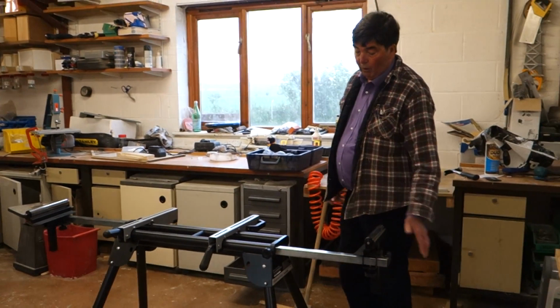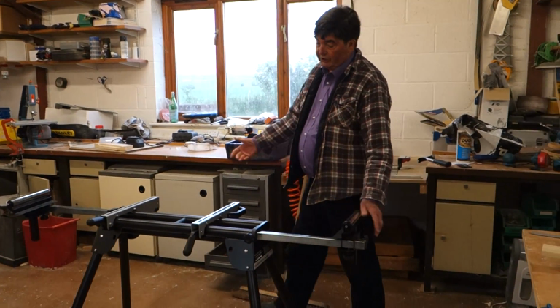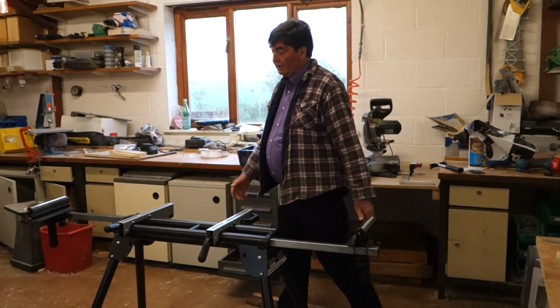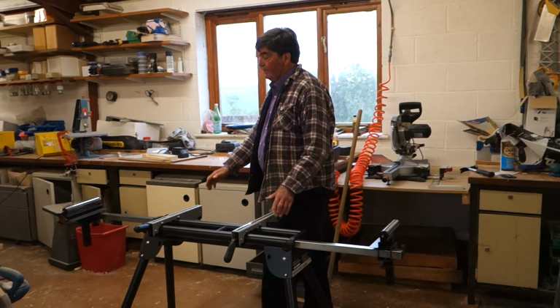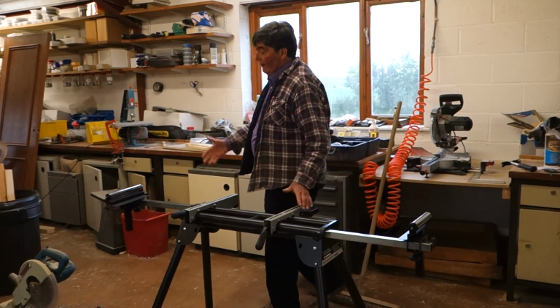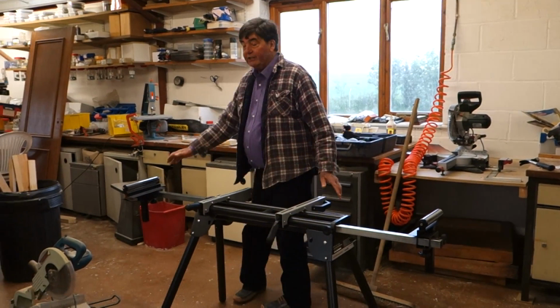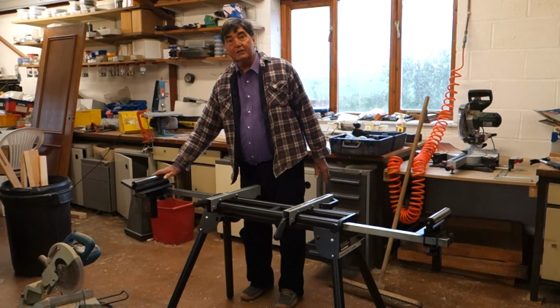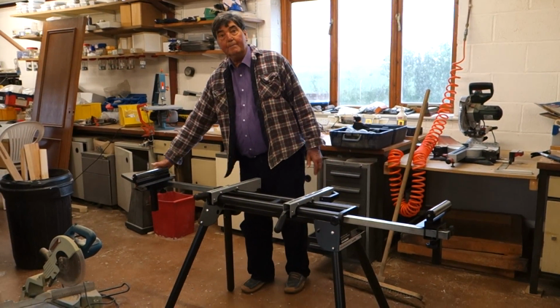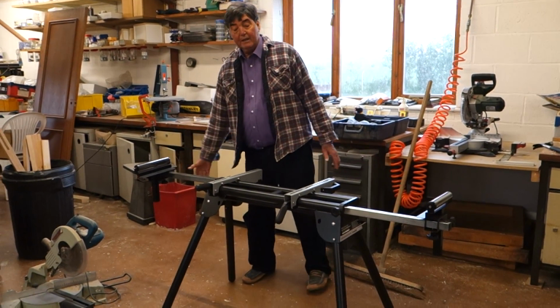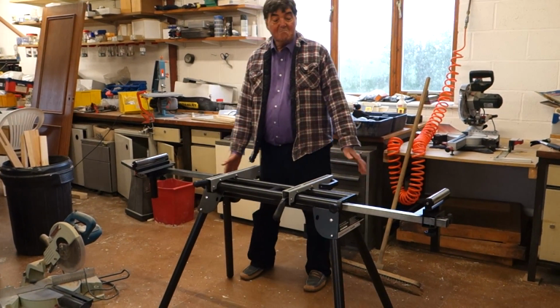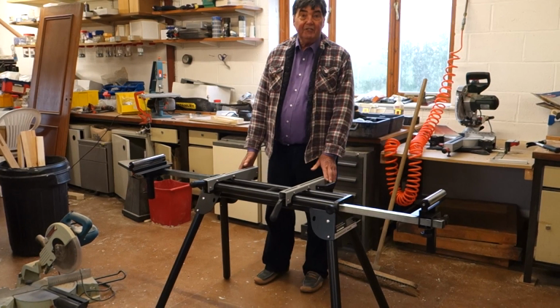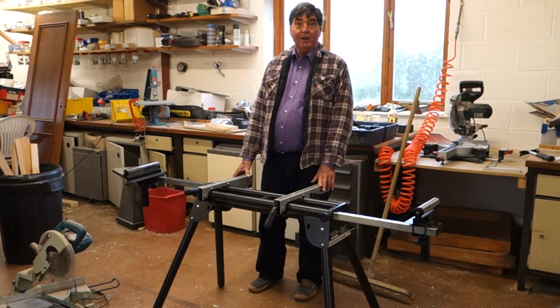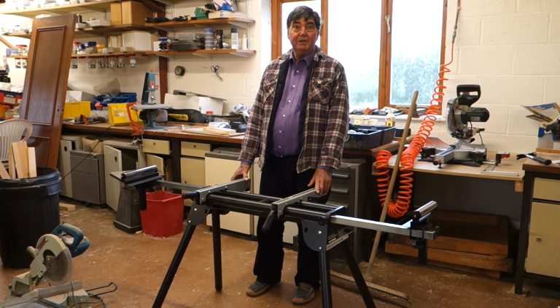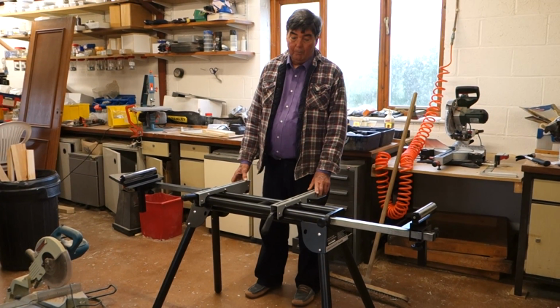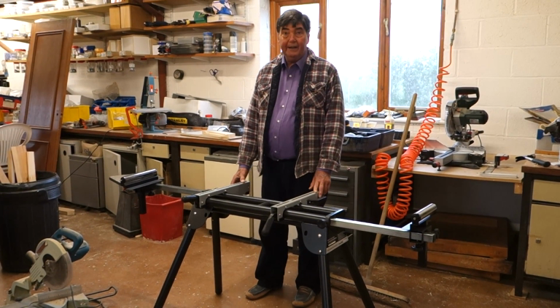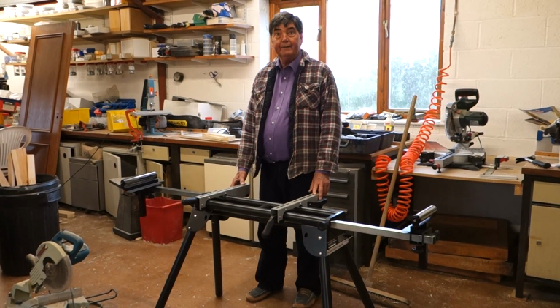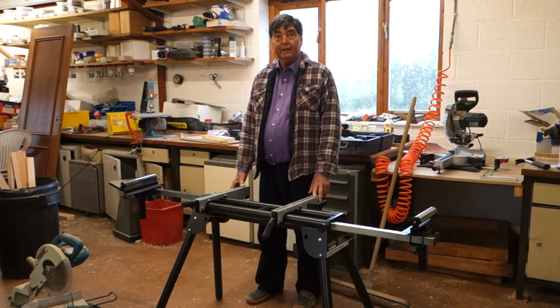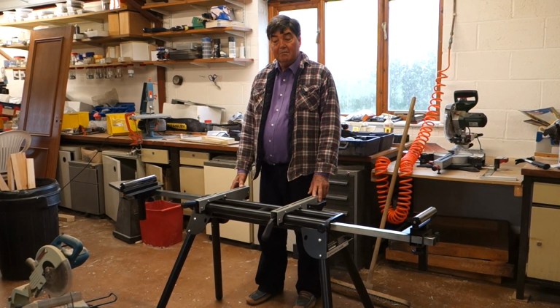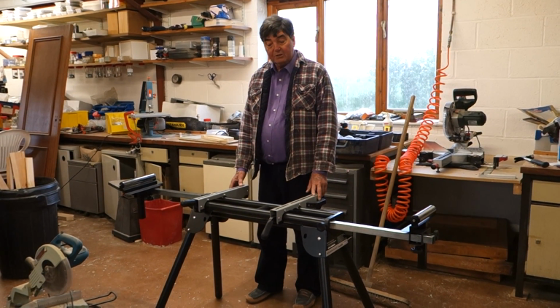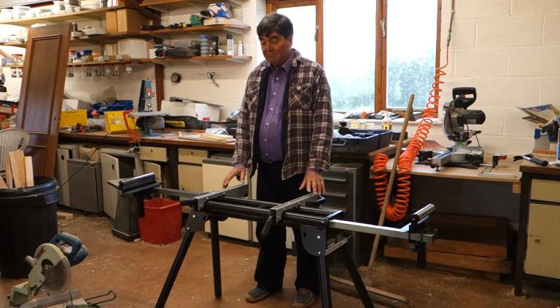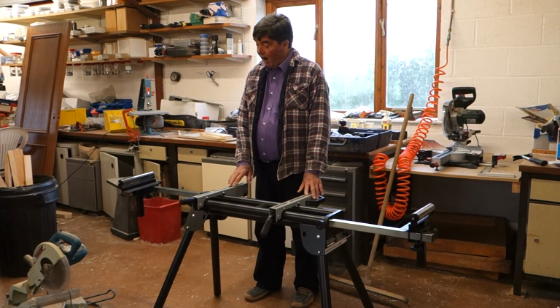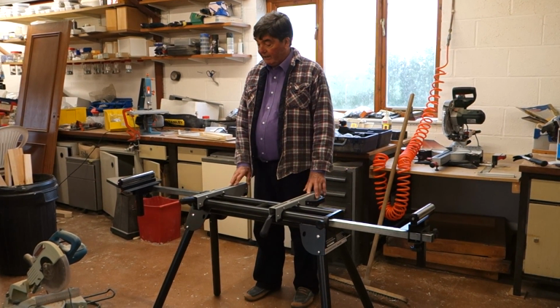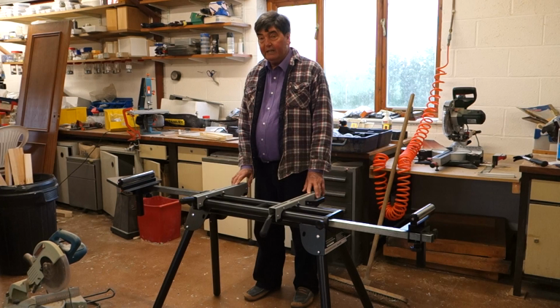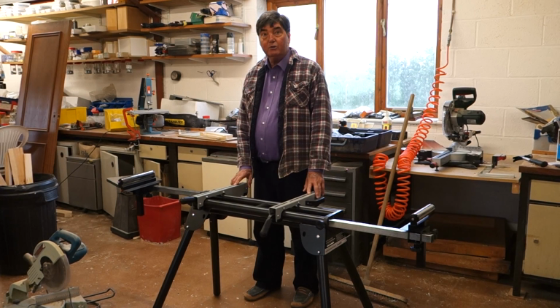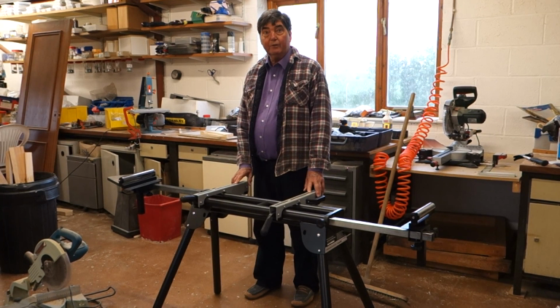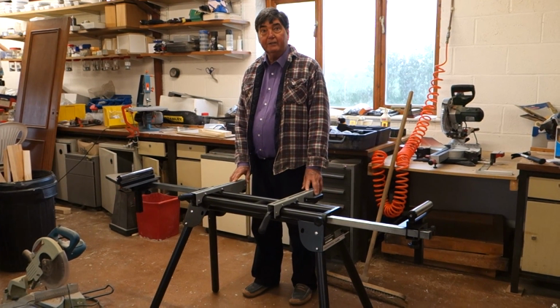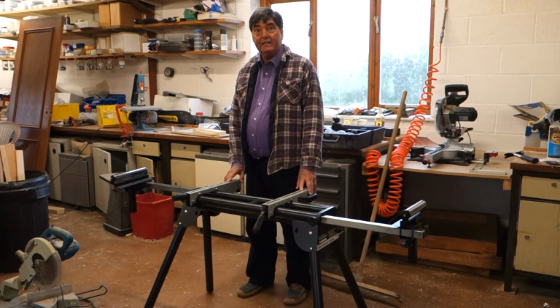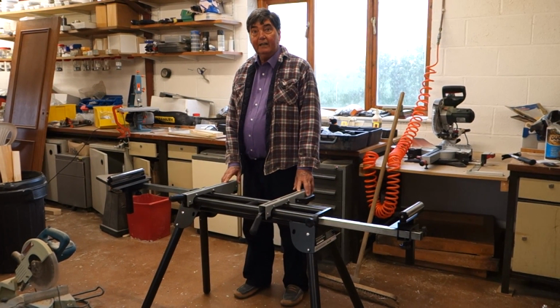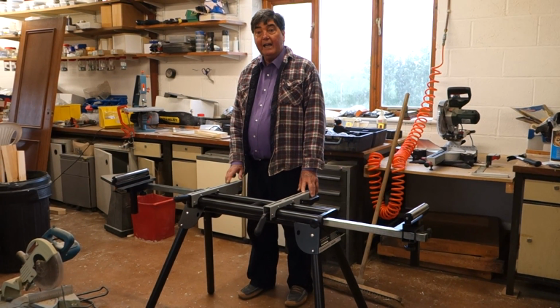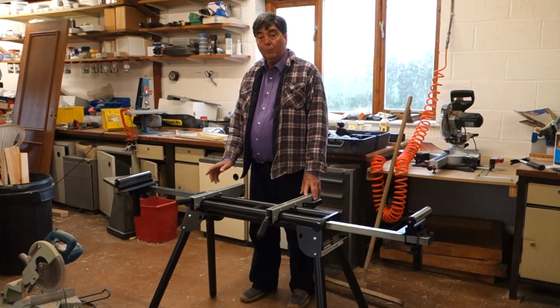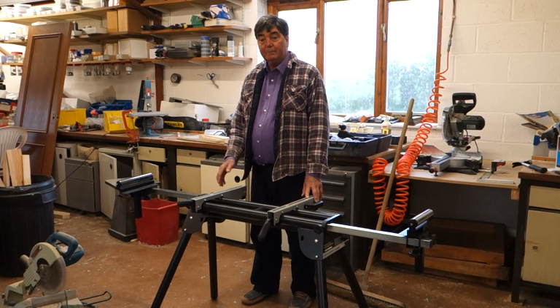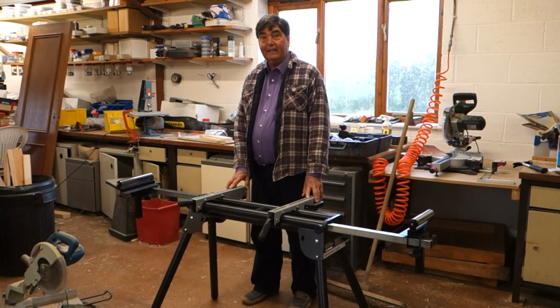Rollers are just the same, function is just the same. 59 quid — not bad. So I'd recommend the Evolution one if you were going to get one of these miter stands.